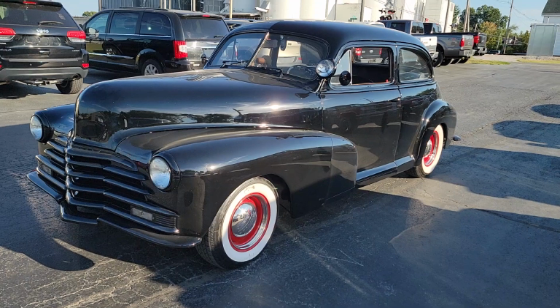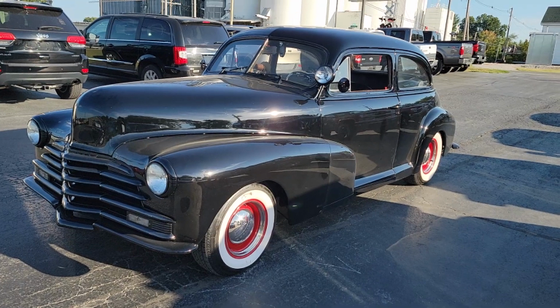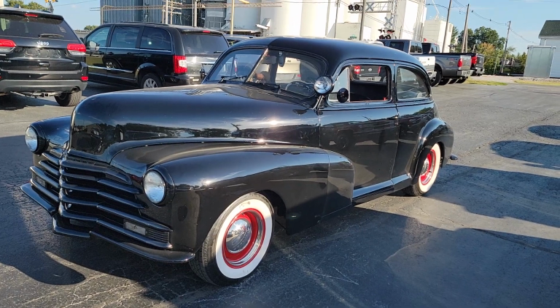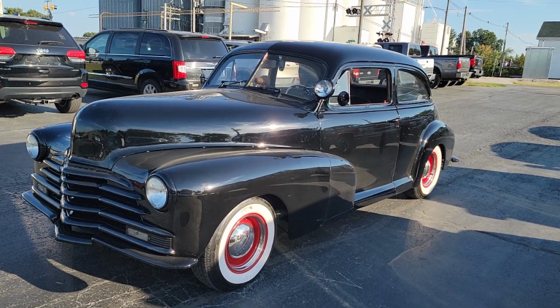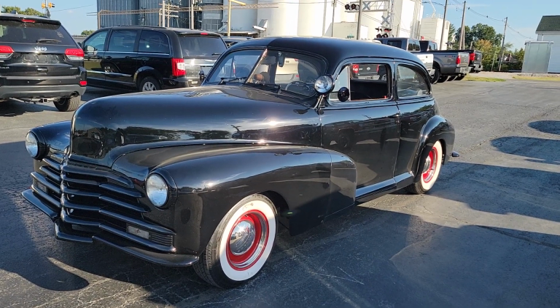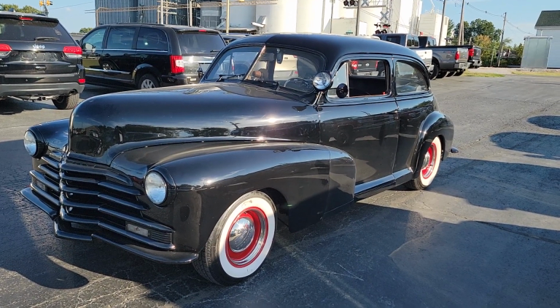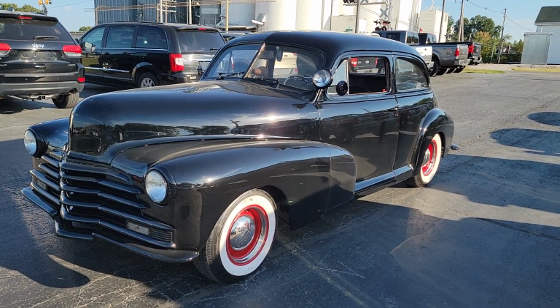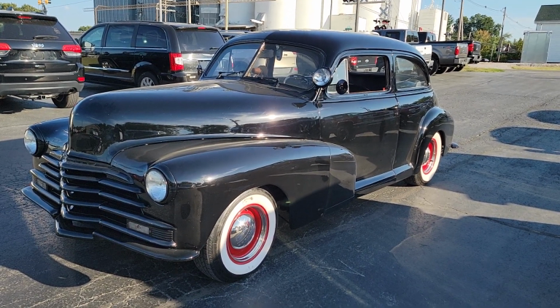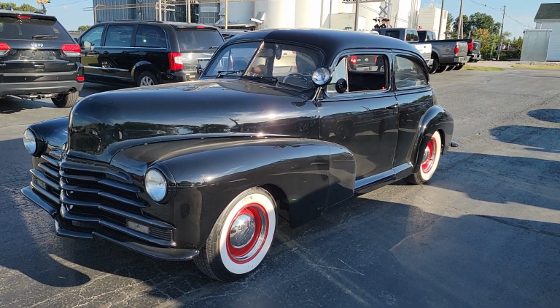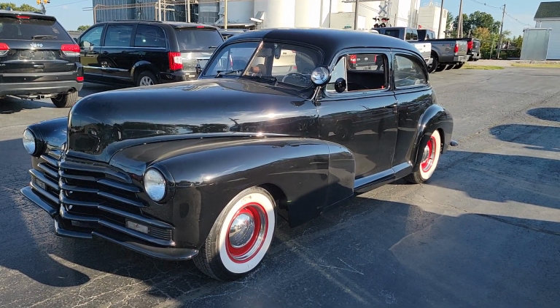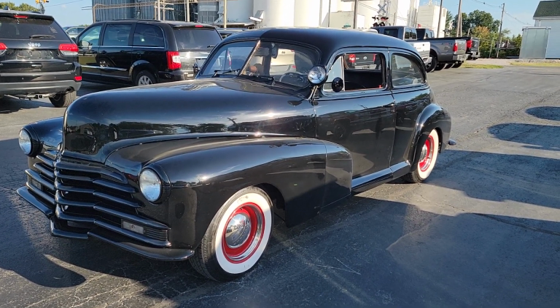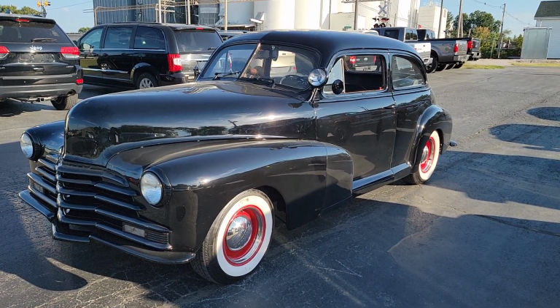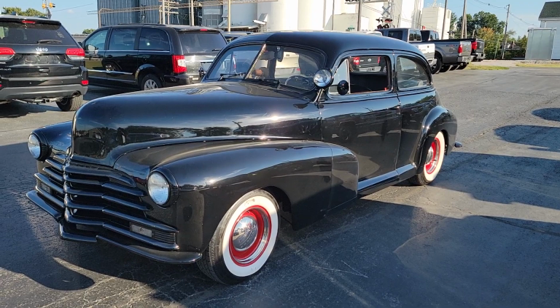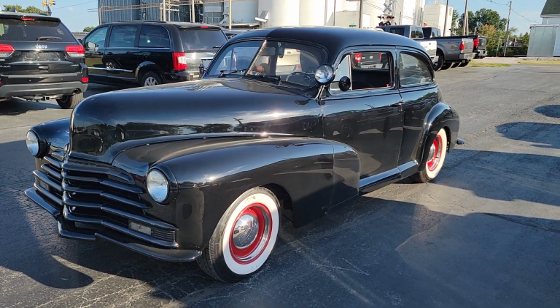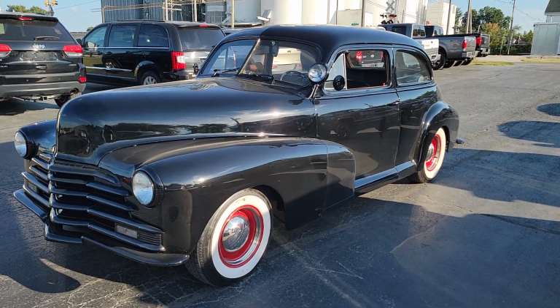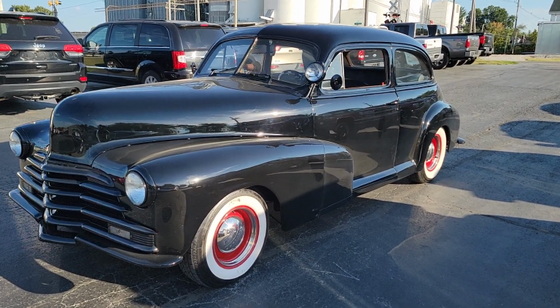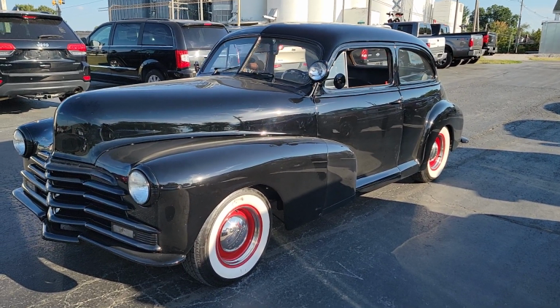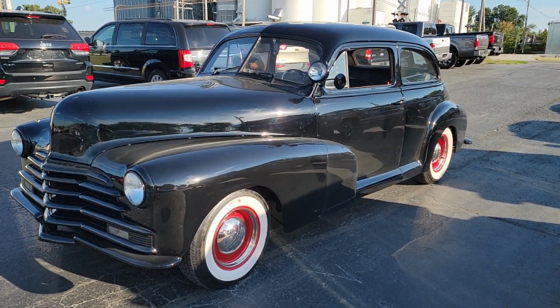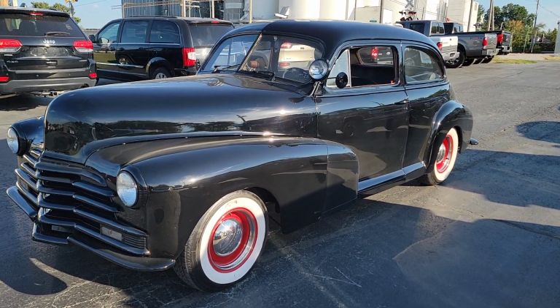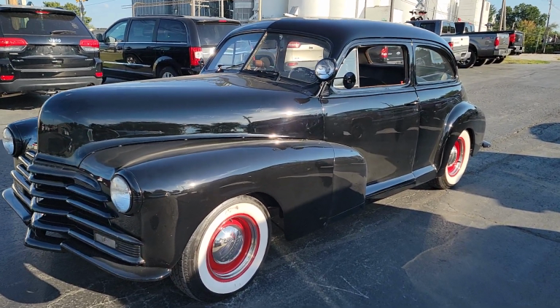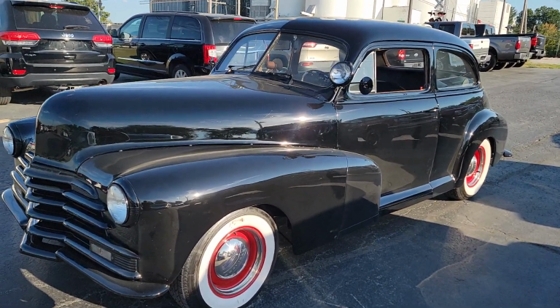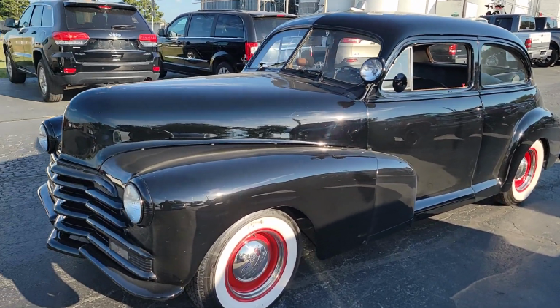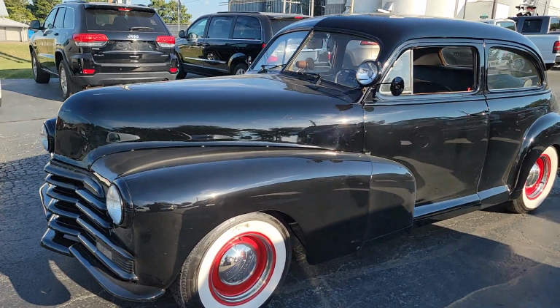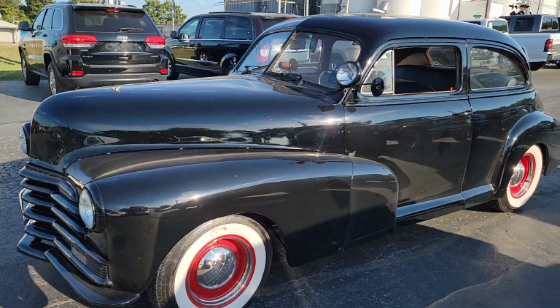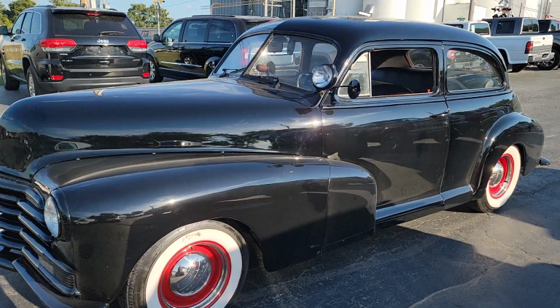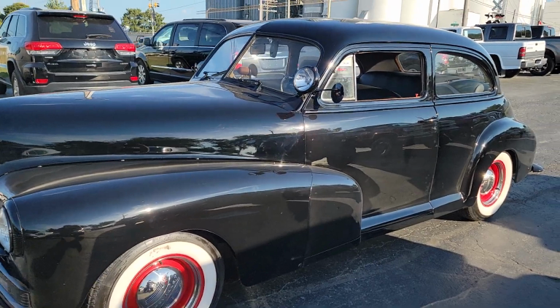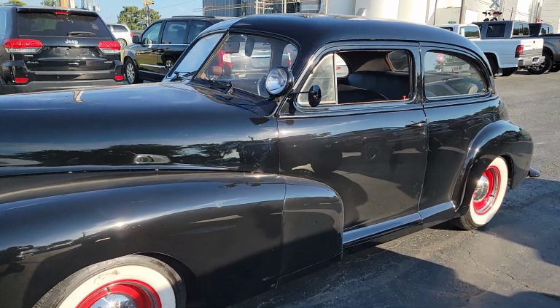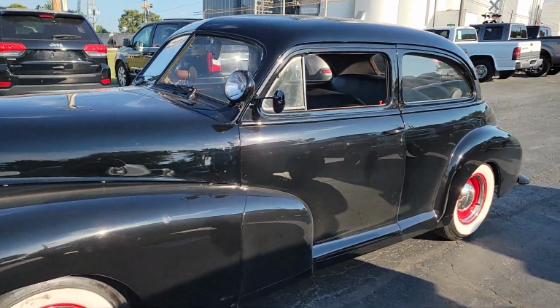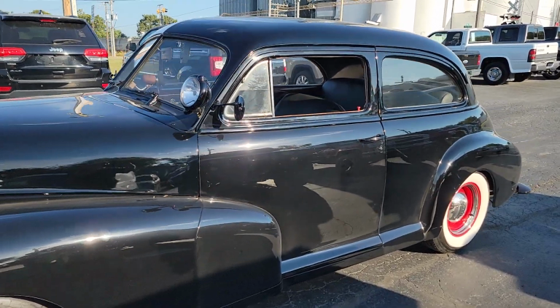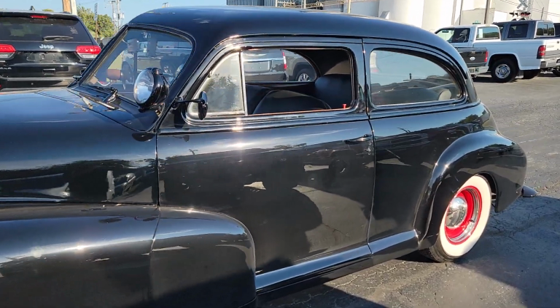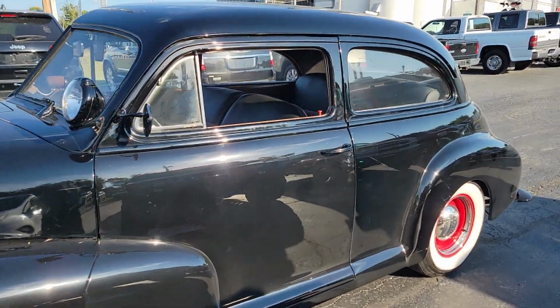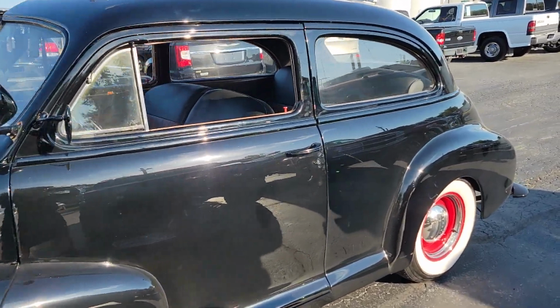Hello, this is Saivolet Auto Sales, shooting a video of our Chevrolet Stylemaster two-door sedan. It's a nice little street rod that runs out really good. Got a small block Chevrolet engine in it with a three-speed automatic transmission.